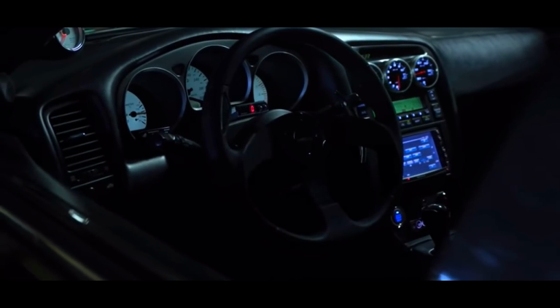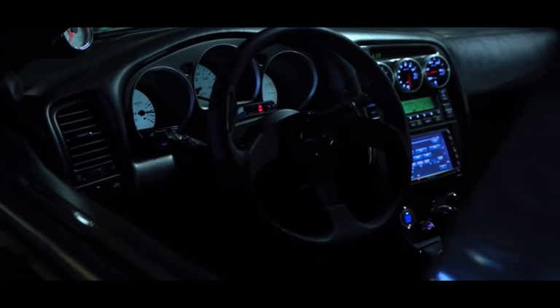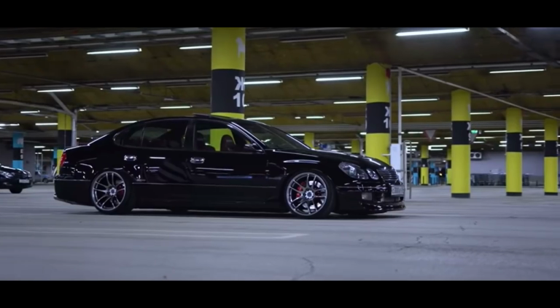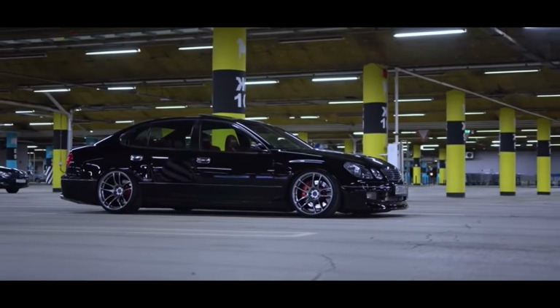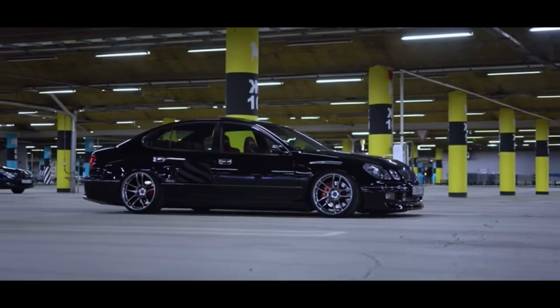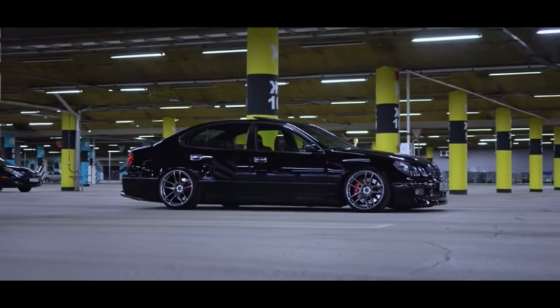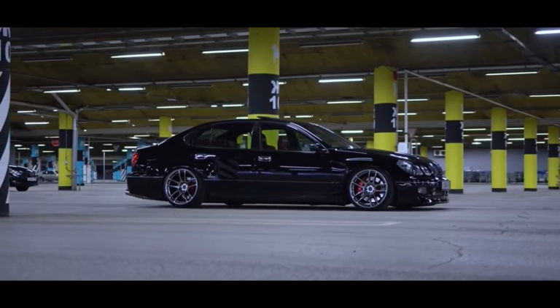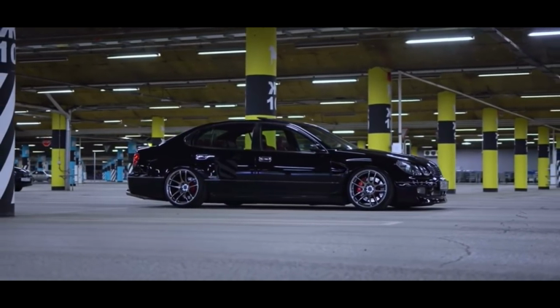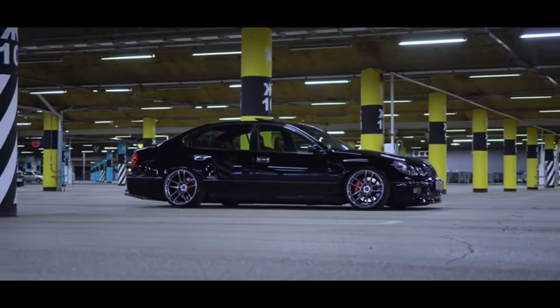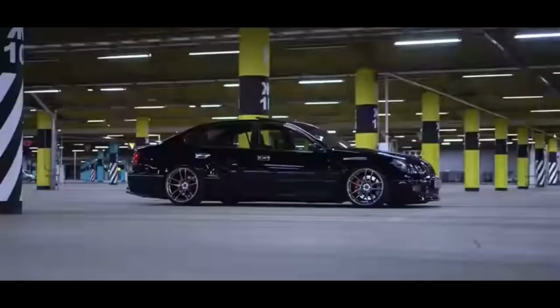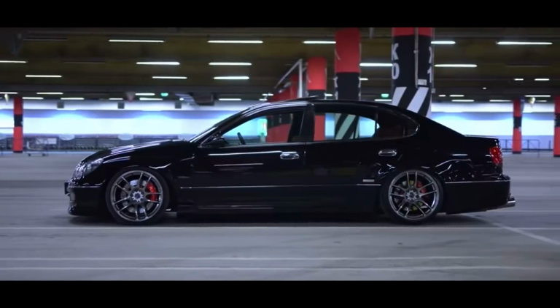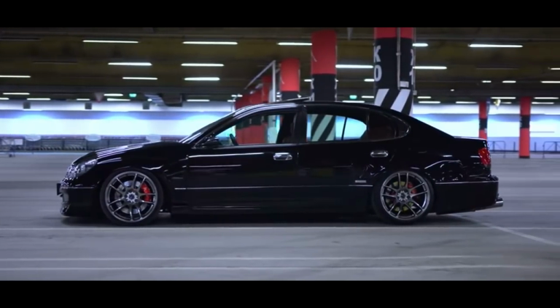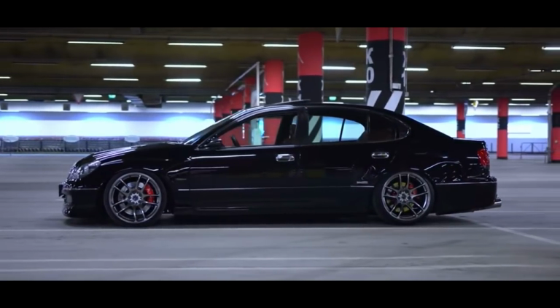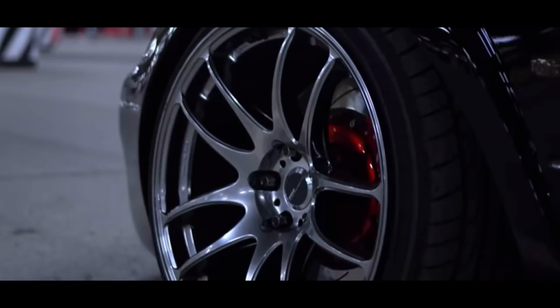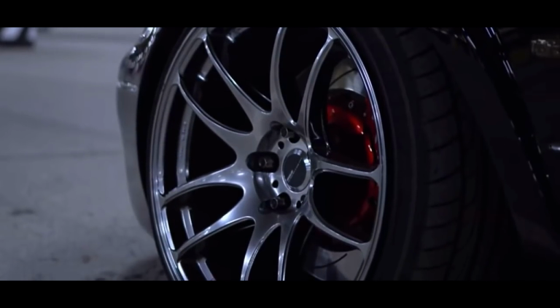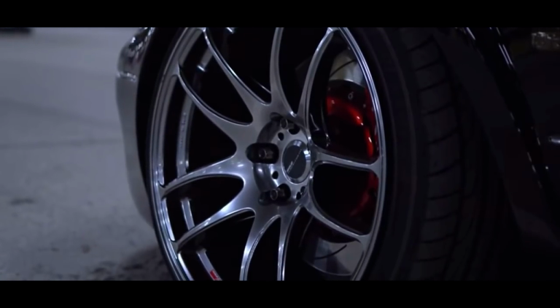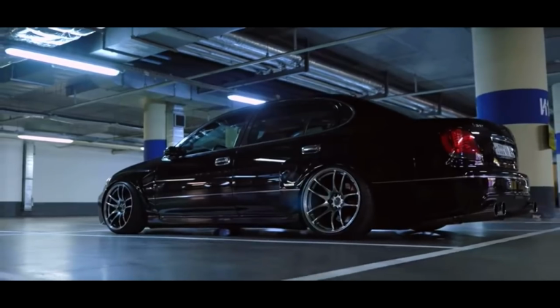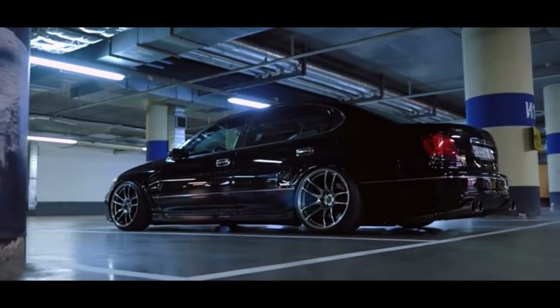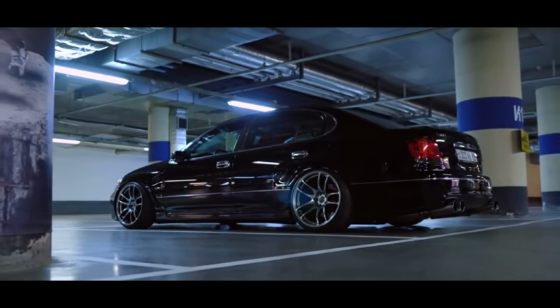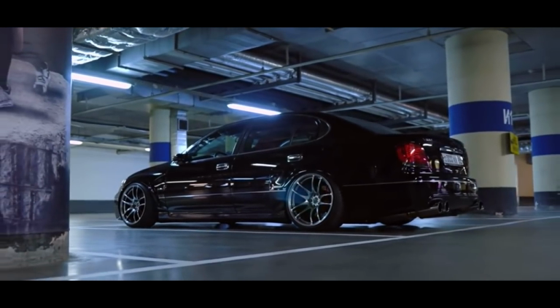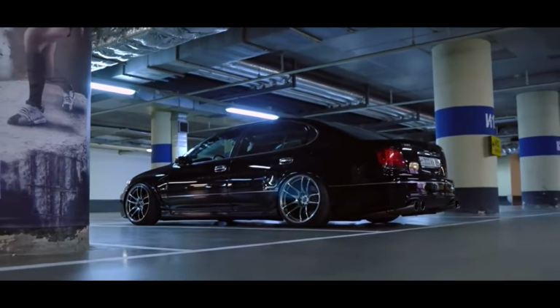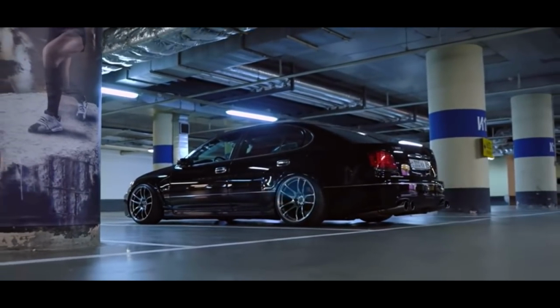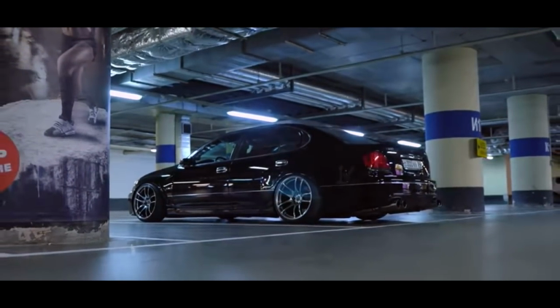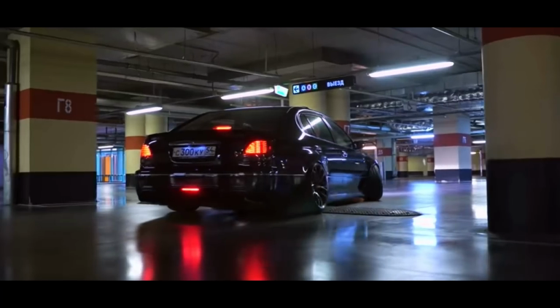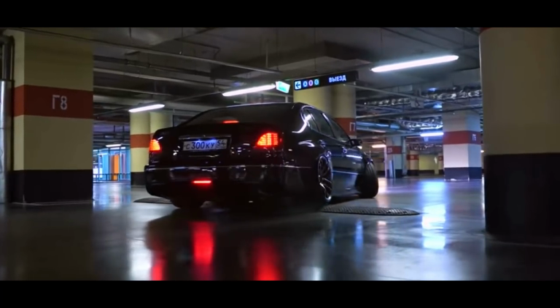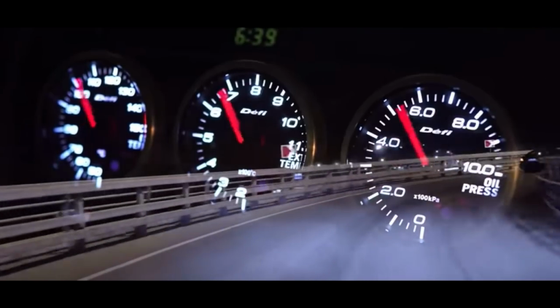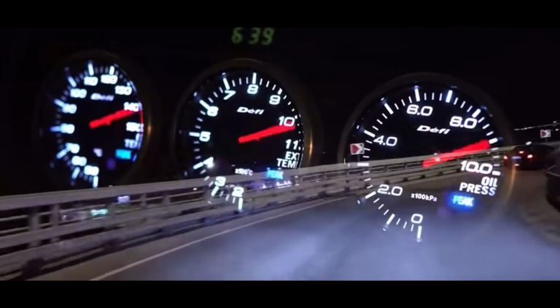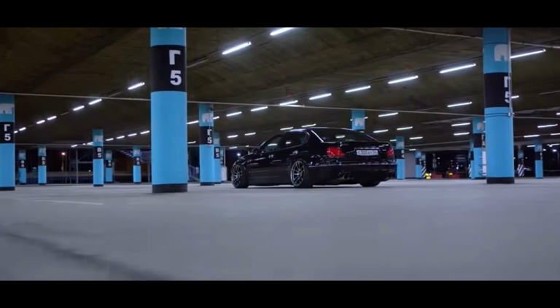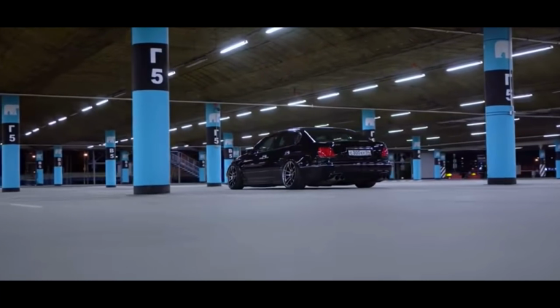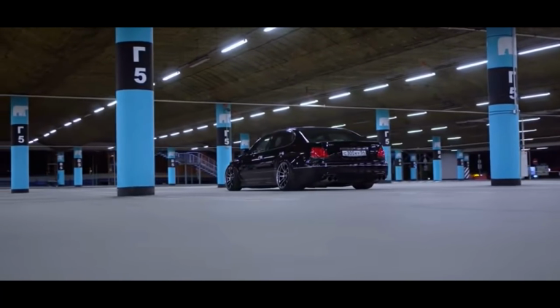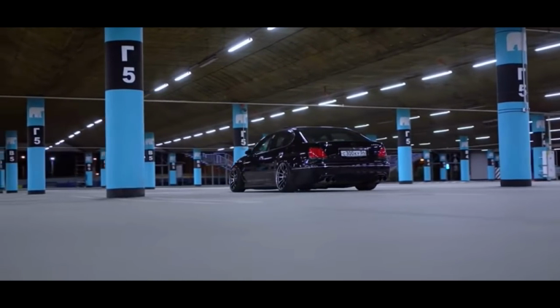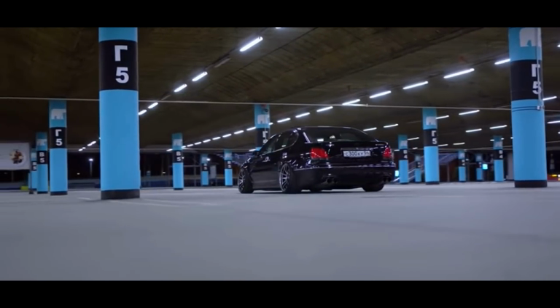These cars have a naturally aspirated 2JZ in them, but don't get your hopes up because the 2JZ in this one can only handle around 600 horsepower before you have to start touching internals — which is fine, 600 horsepower is still enough, but it's obviously not as good as a GTE.